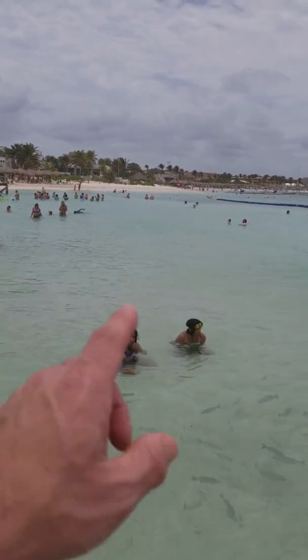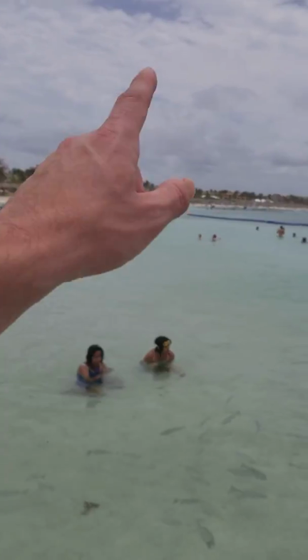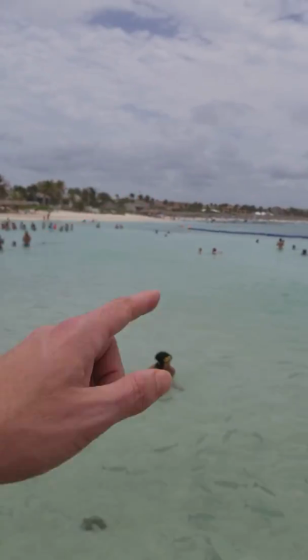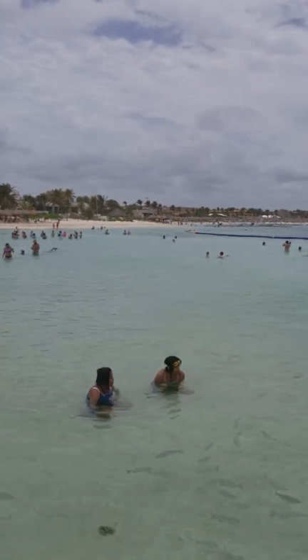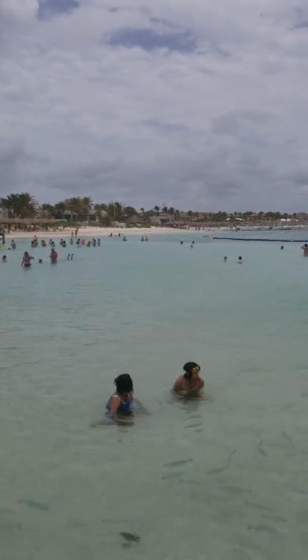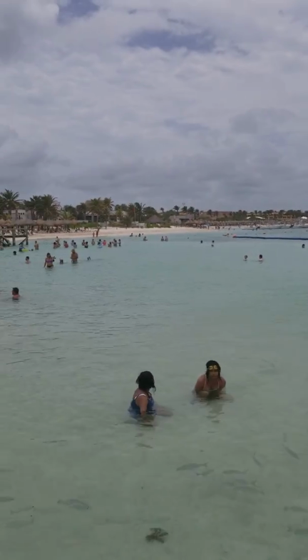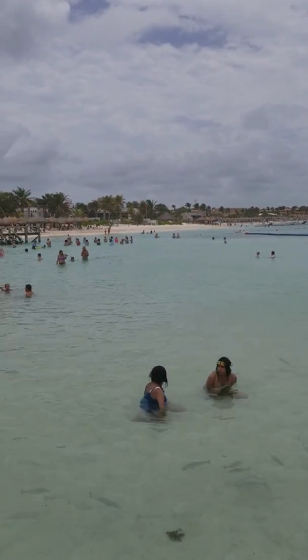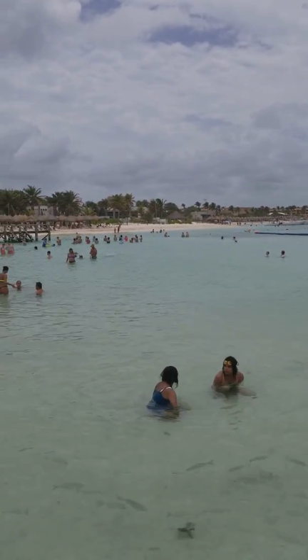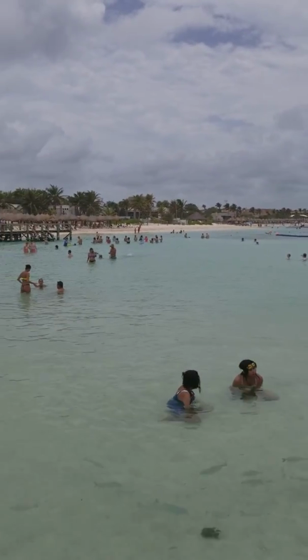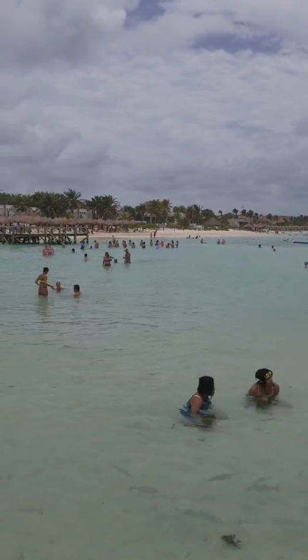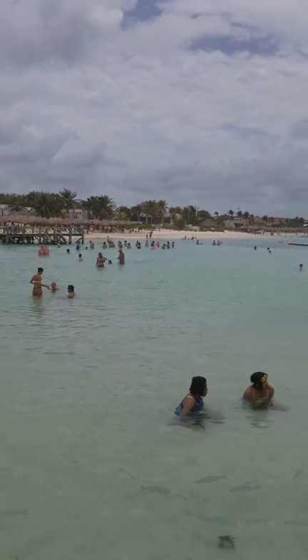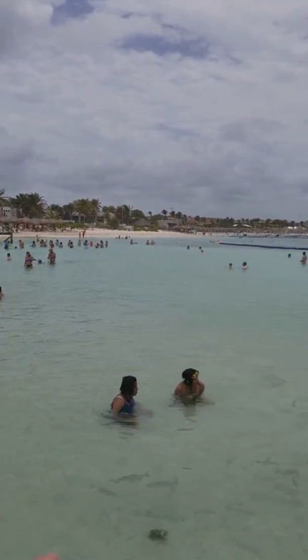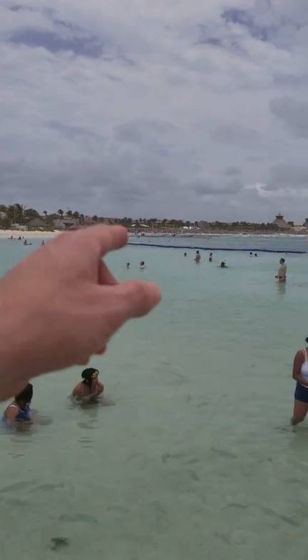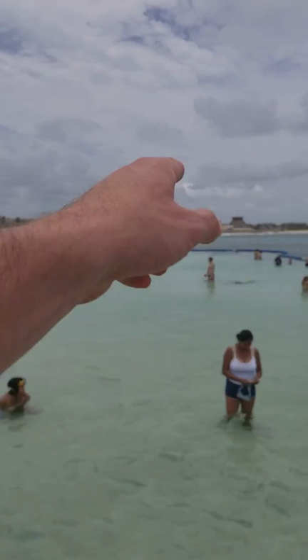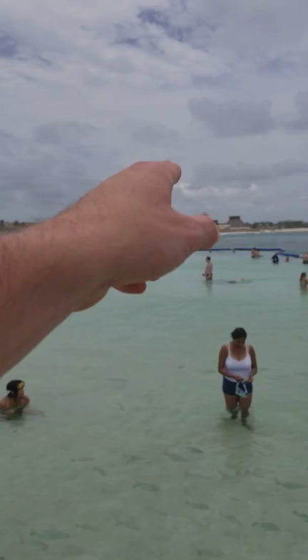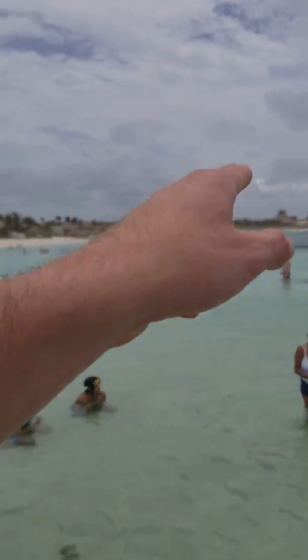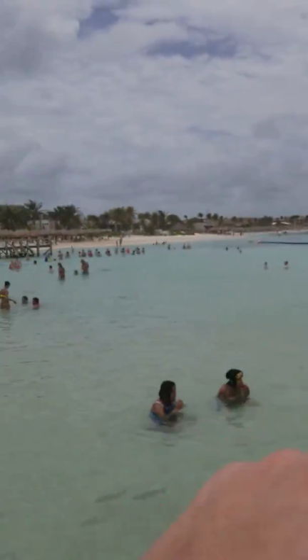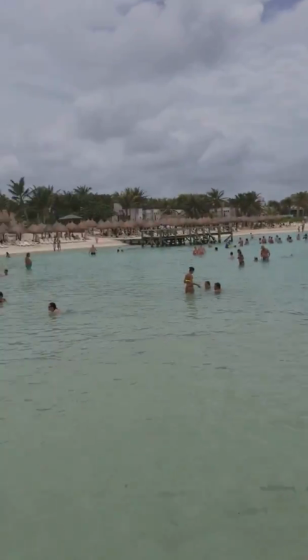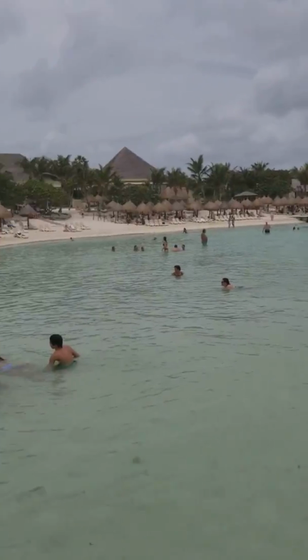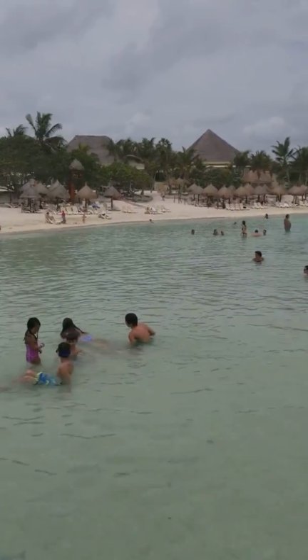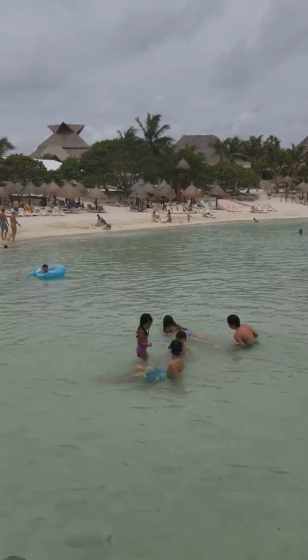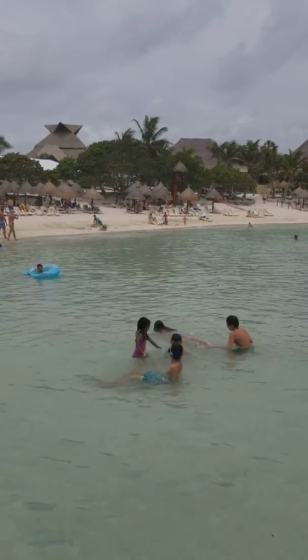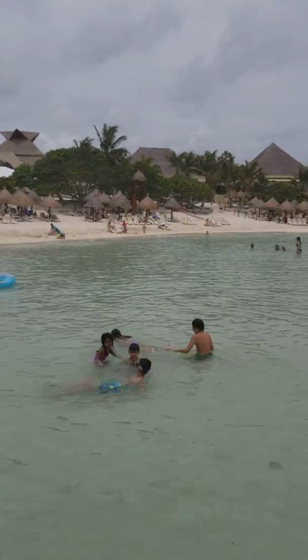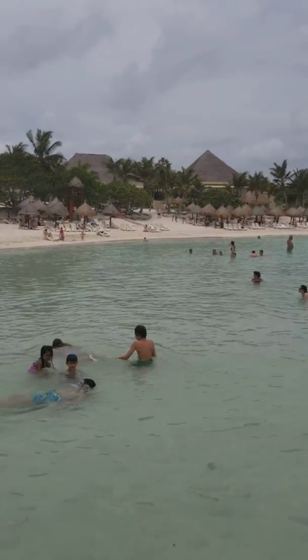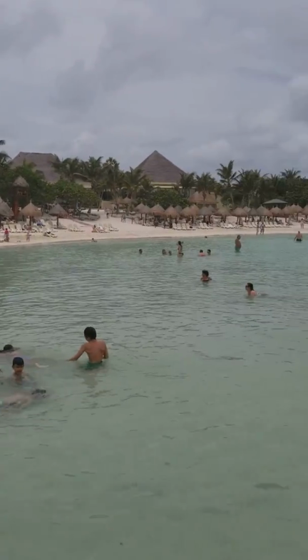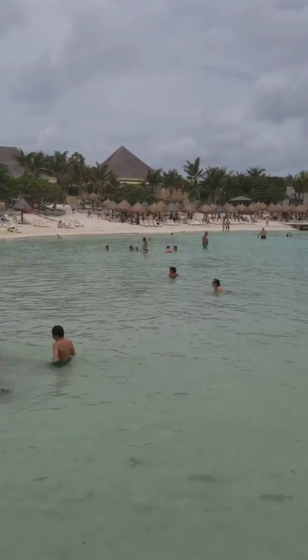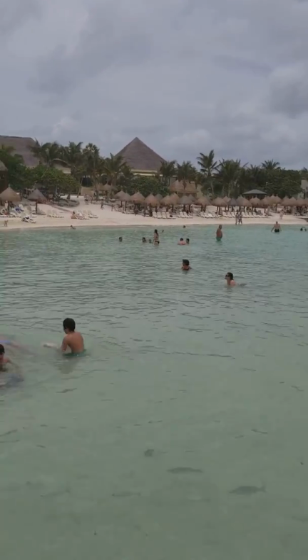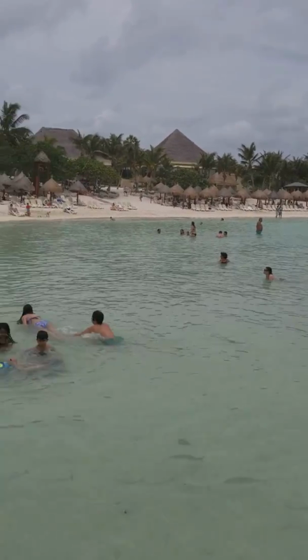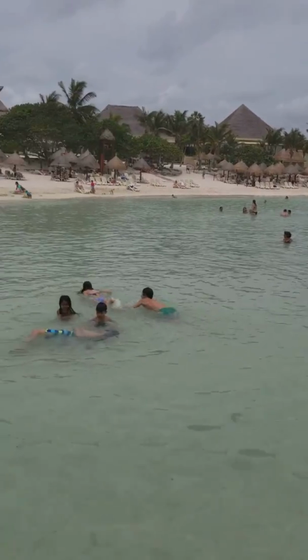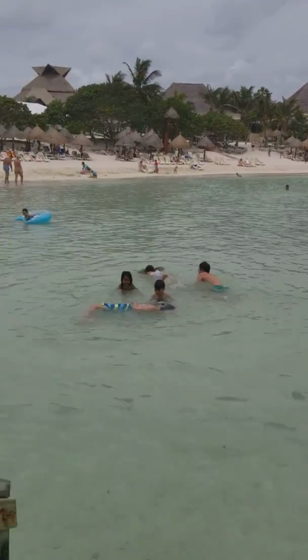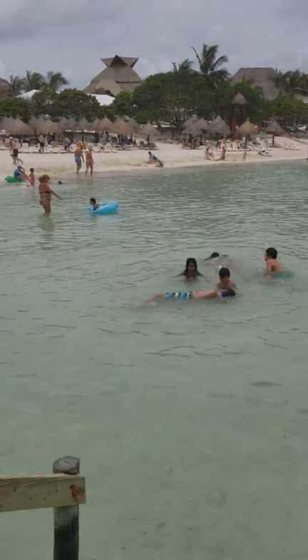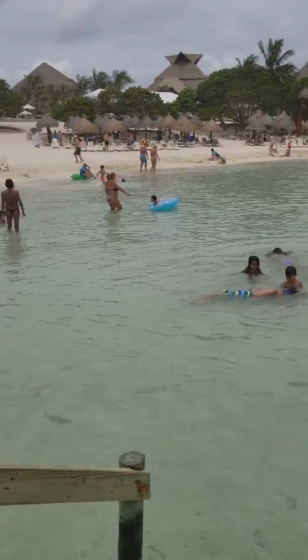That's the Tulum section of the resort over there. Actually, I think that's the lobby. This is Akumal, and then behind this is the Koba and Sayan Khan.